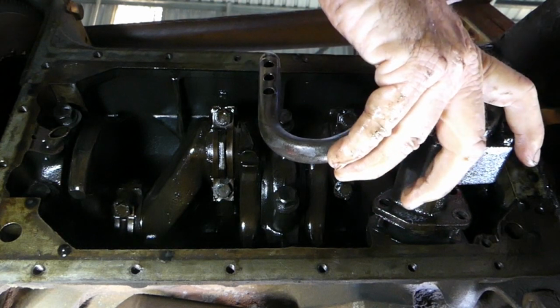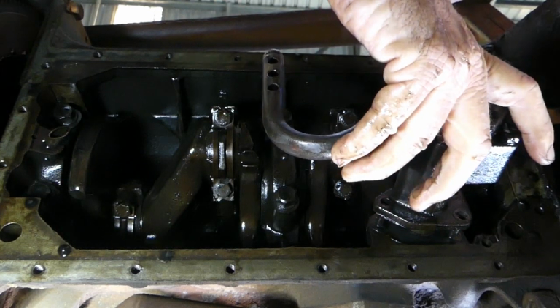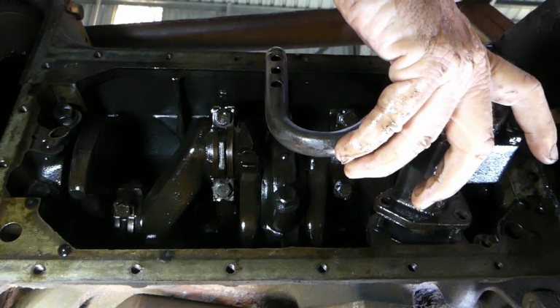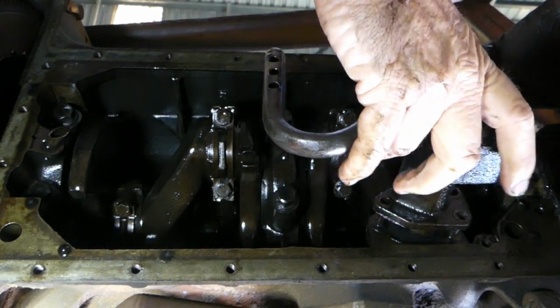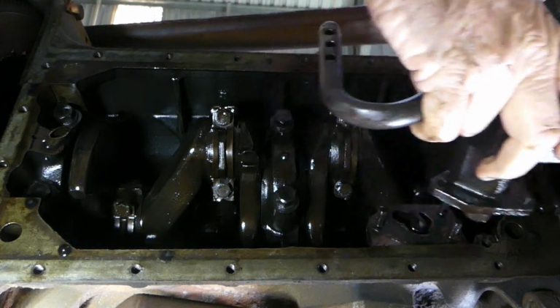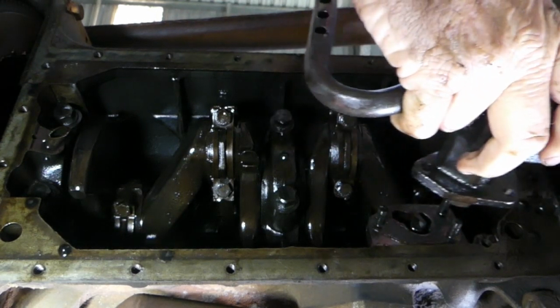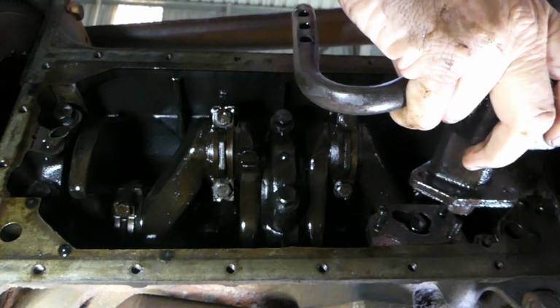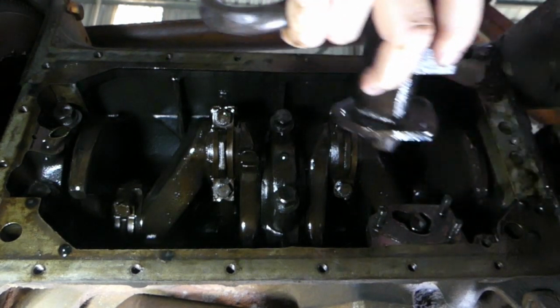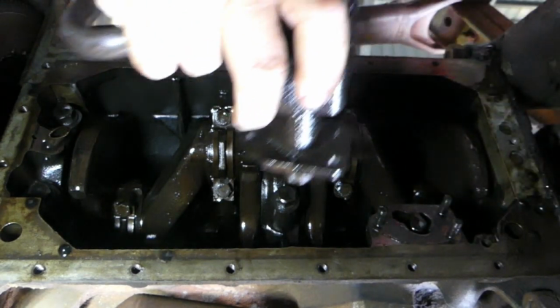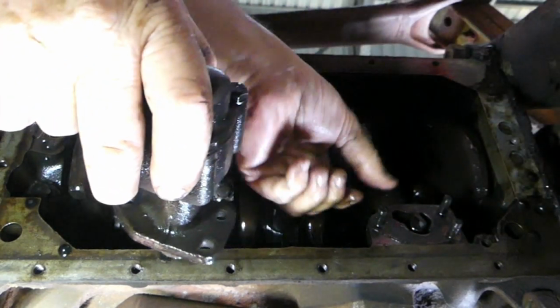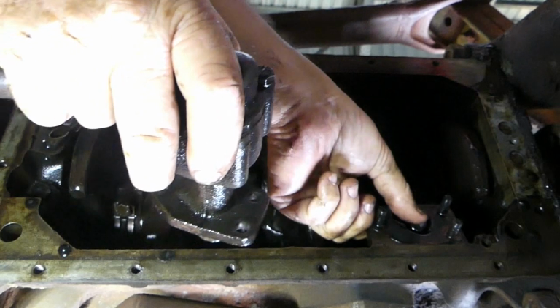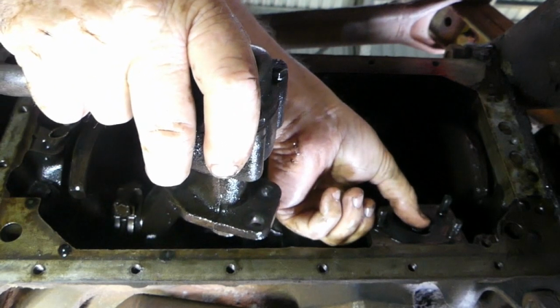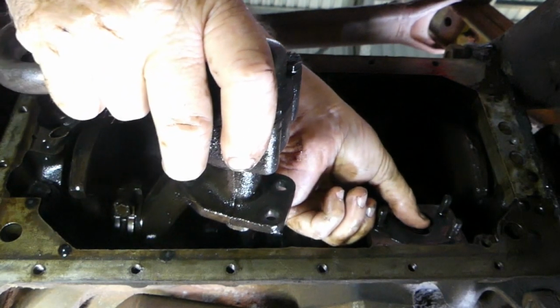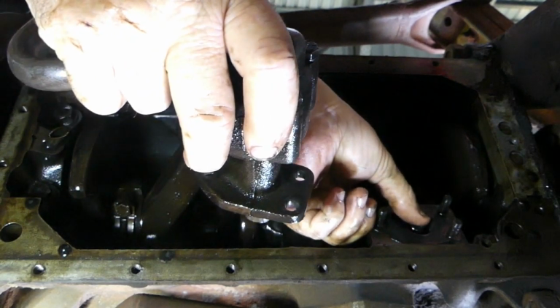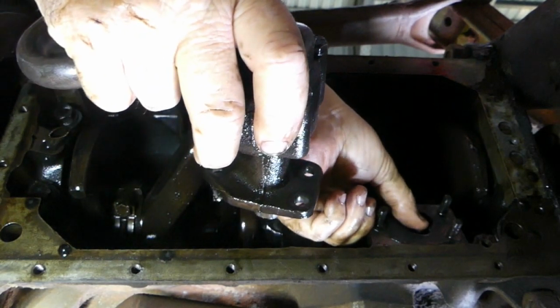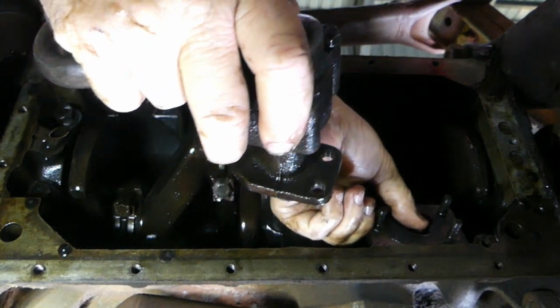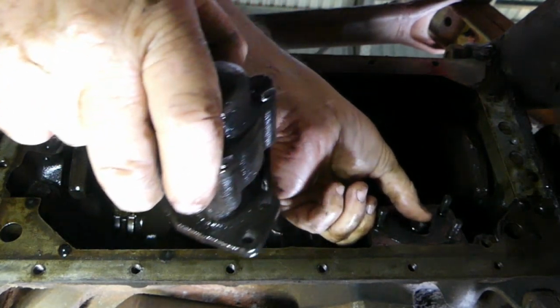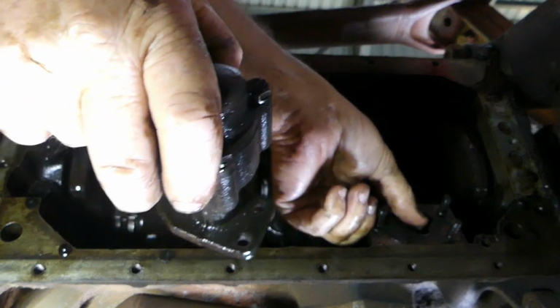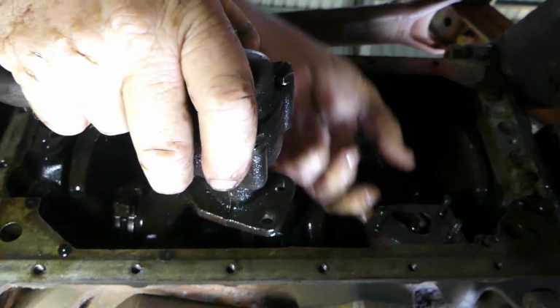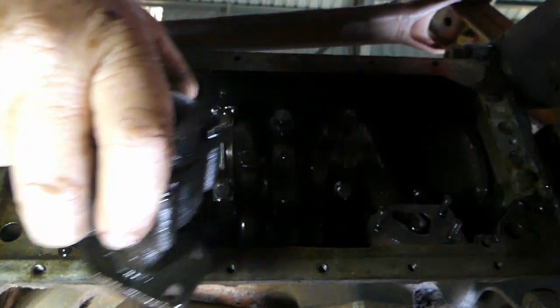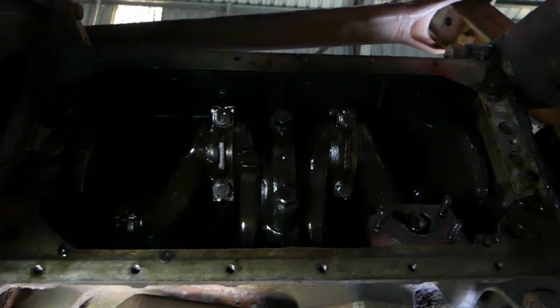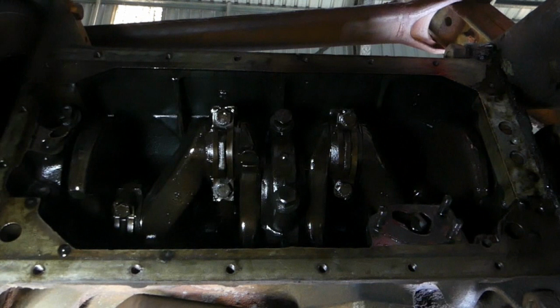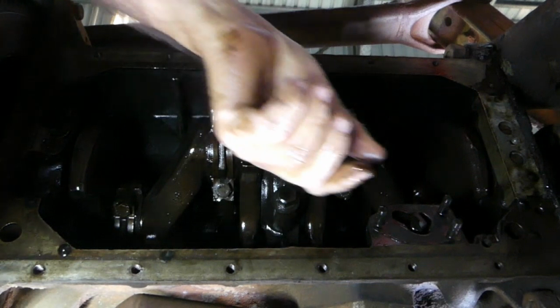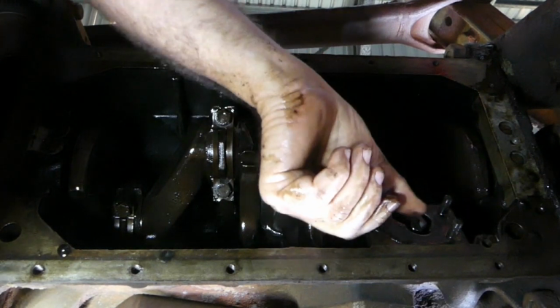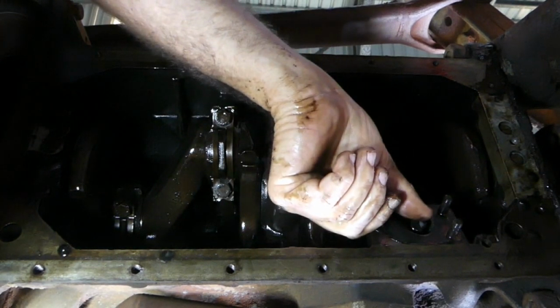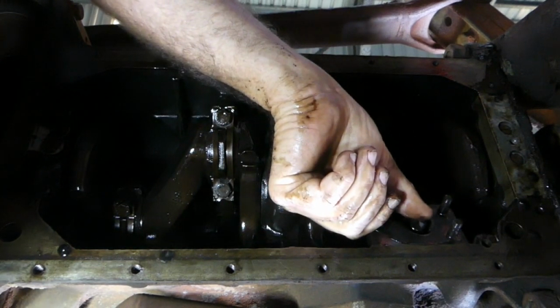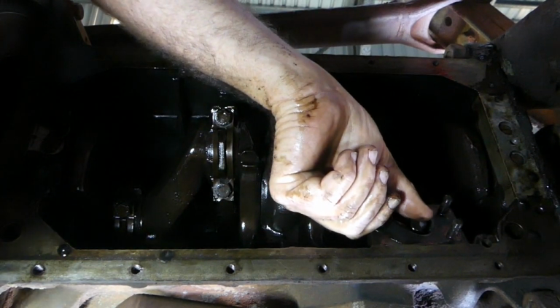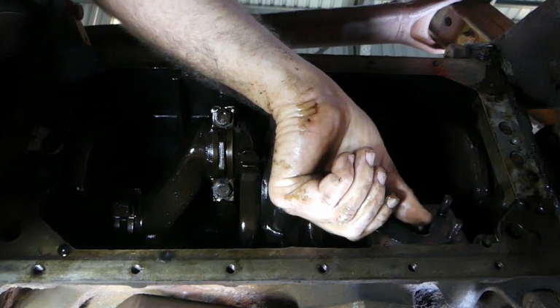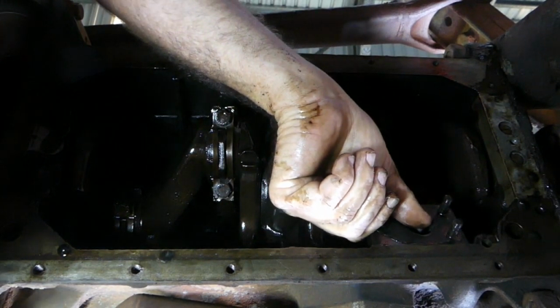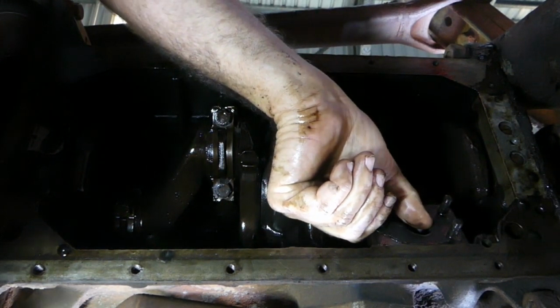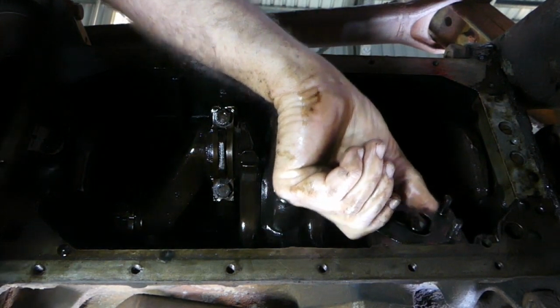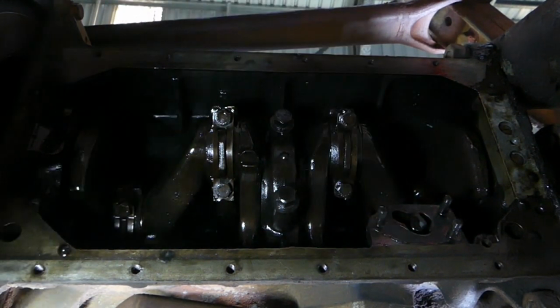That's a tap, not a hit. There's your oil pump drive down here — that drives off the camshaft and the other end of that sits up in the distributor.